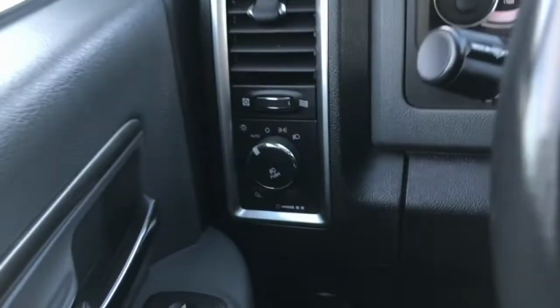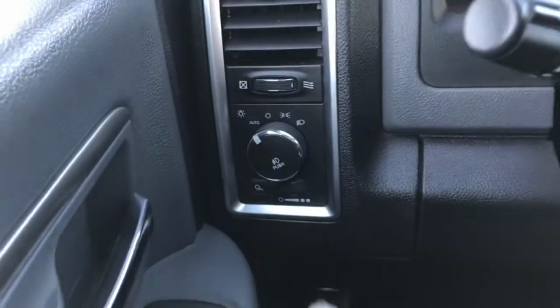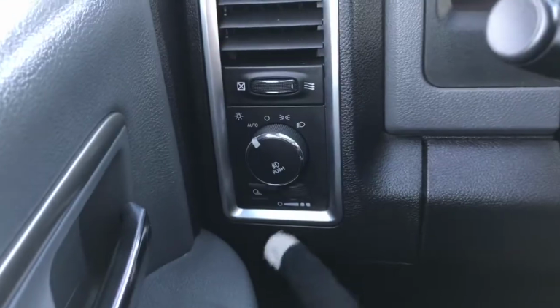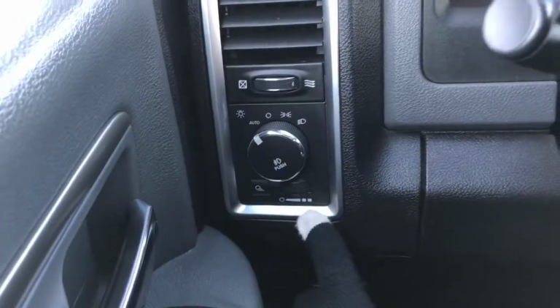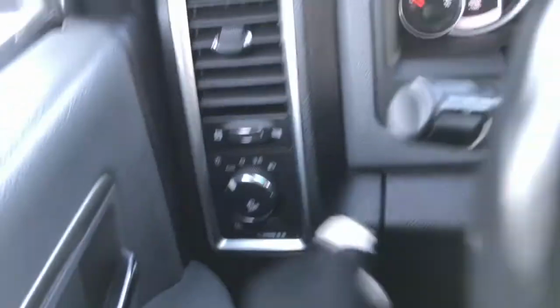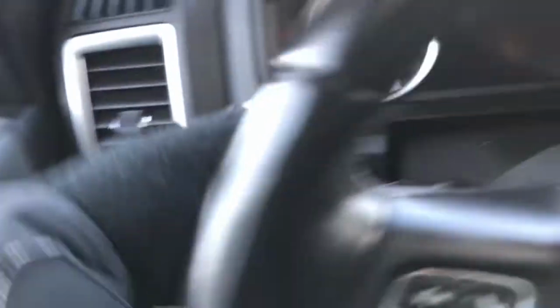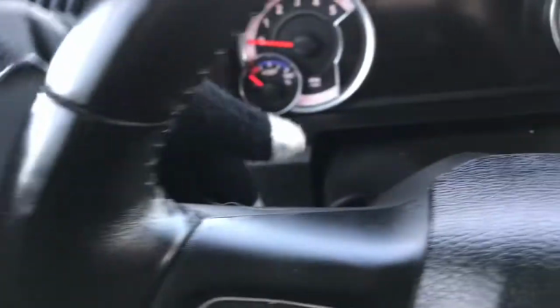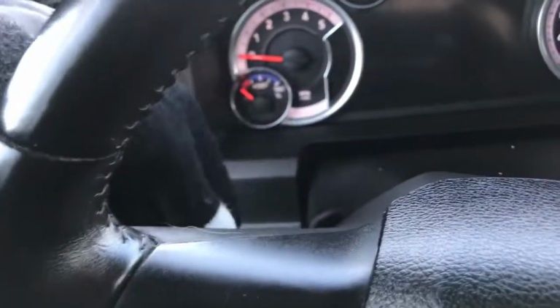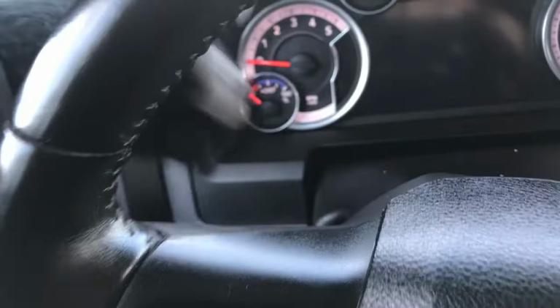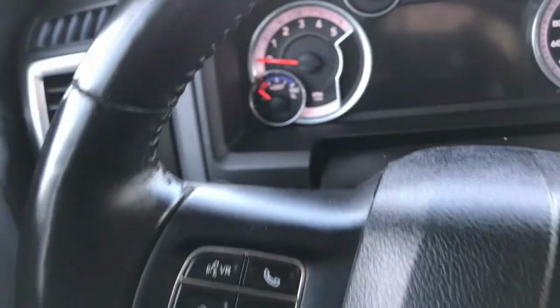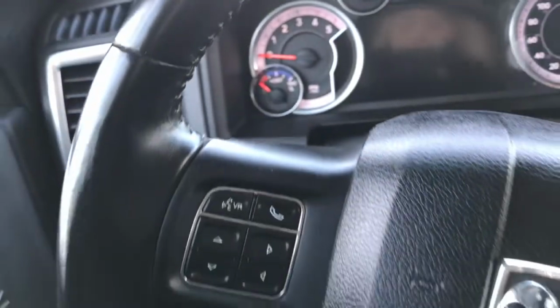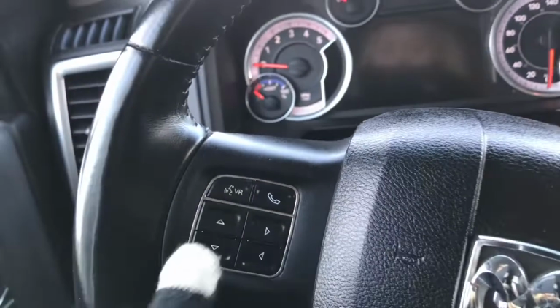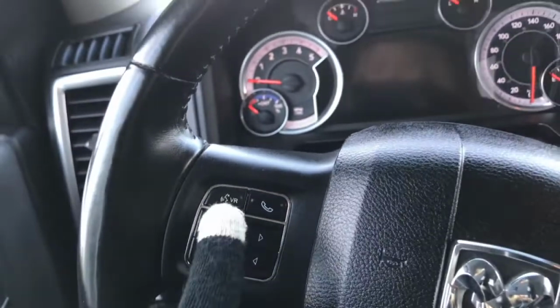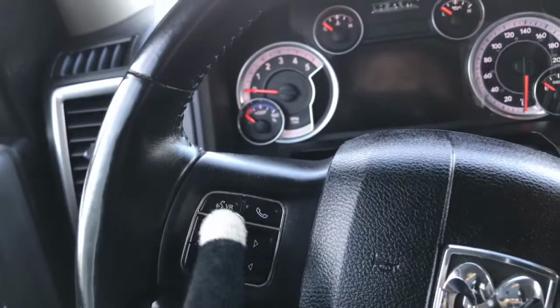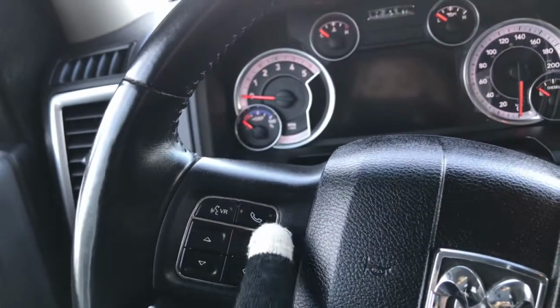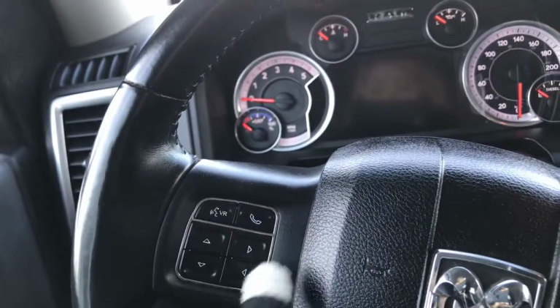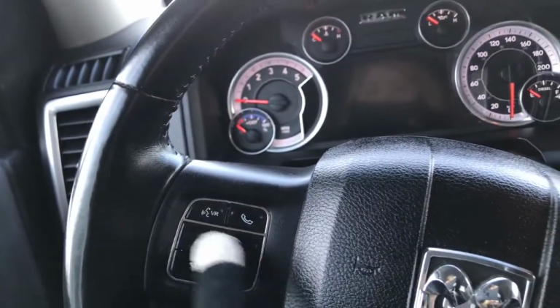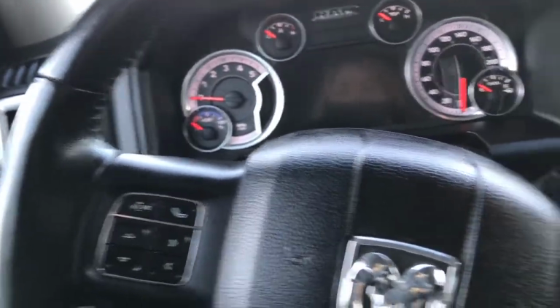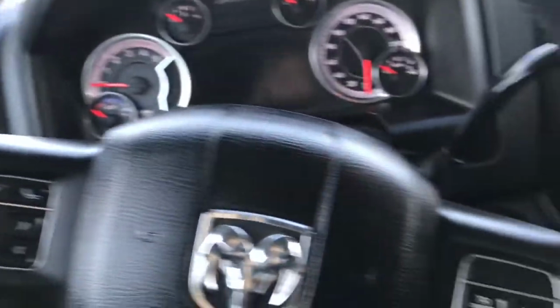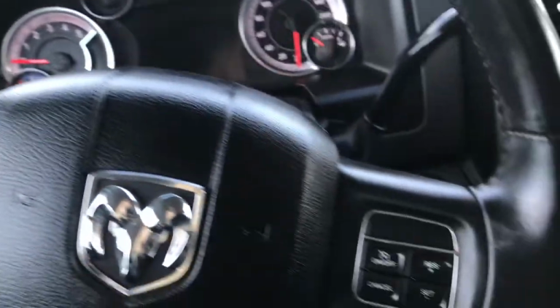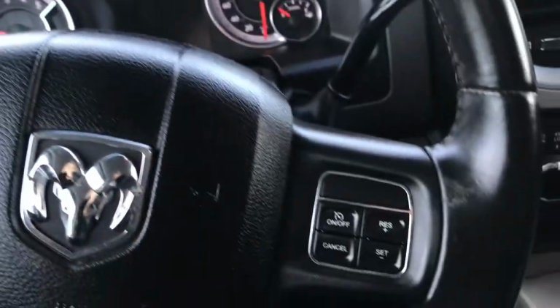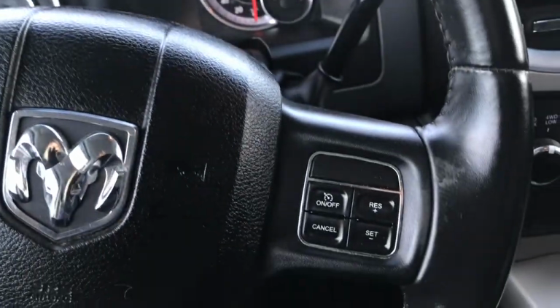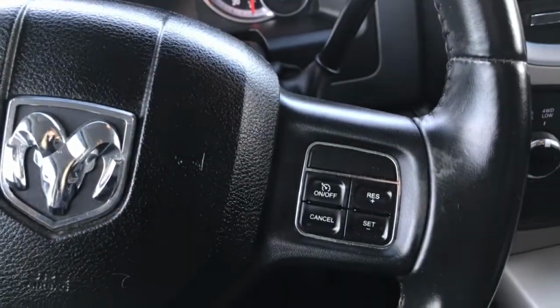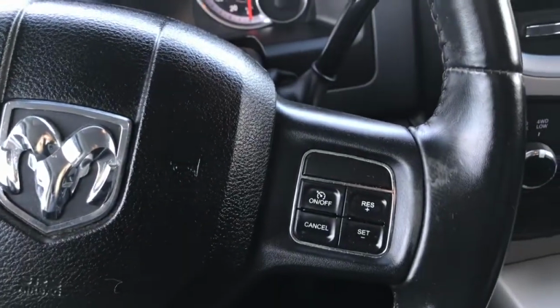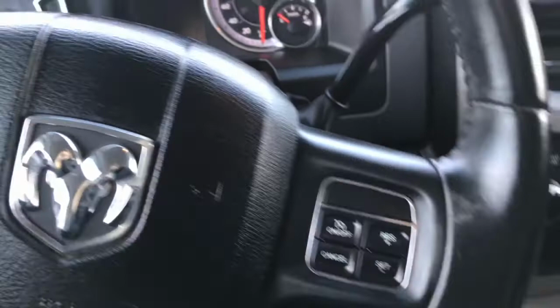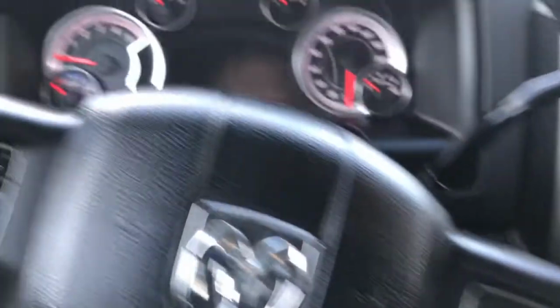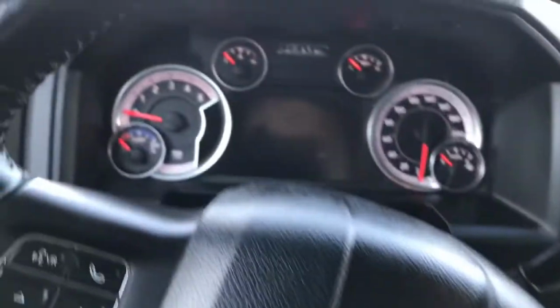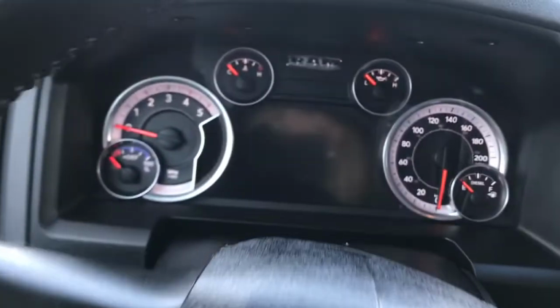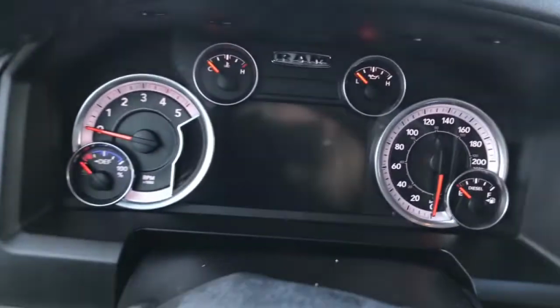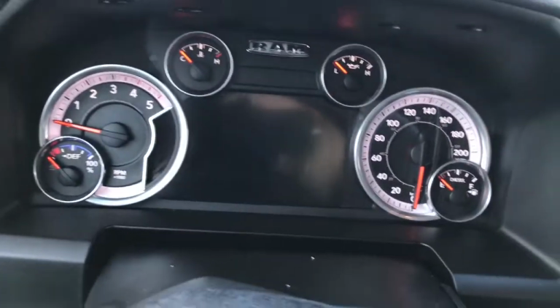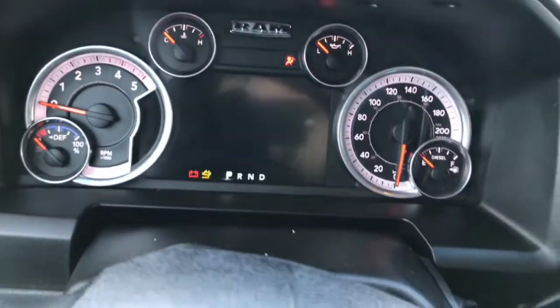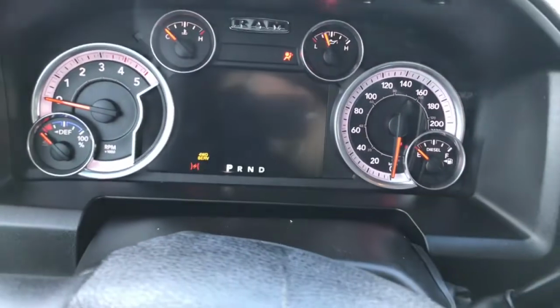We have your lights on the left-hand side, your windscreen wipers on the back of the steering wheel, your voice recognition, Bluetooth and screen options, as well as your cruise control. I'll just go ahead and start her up for us.